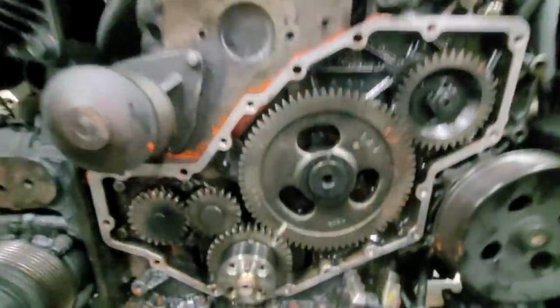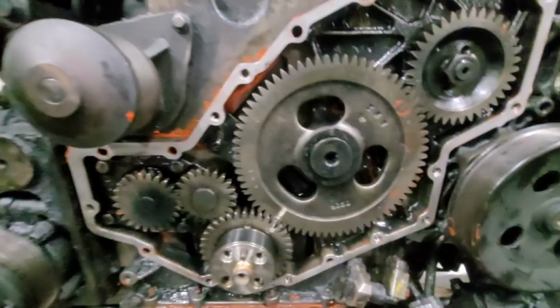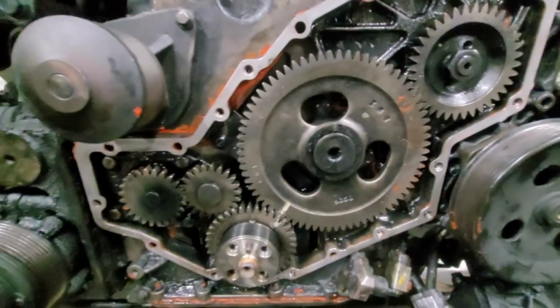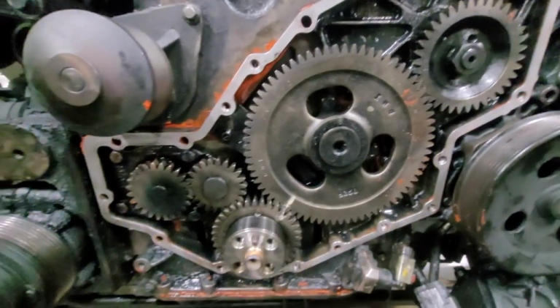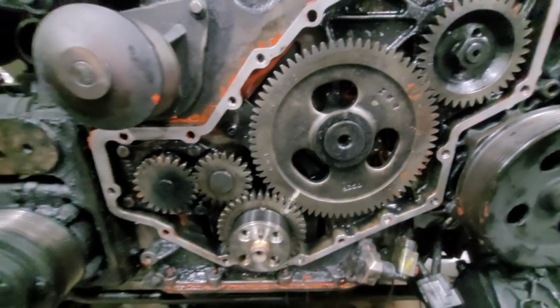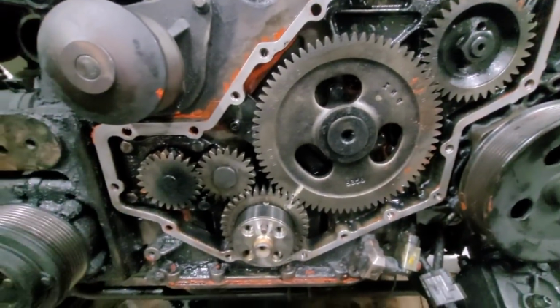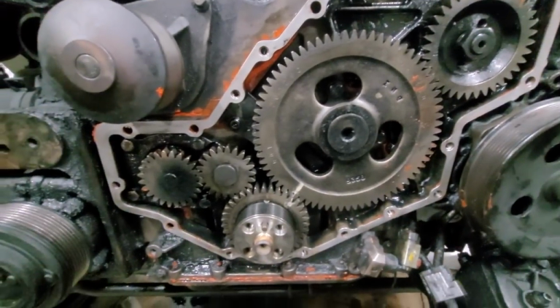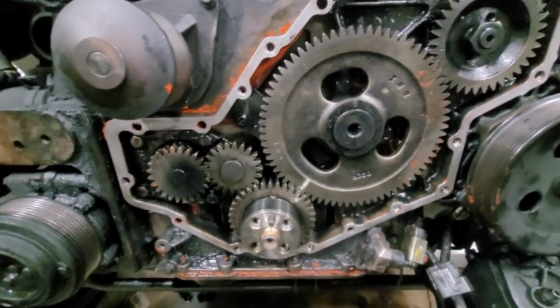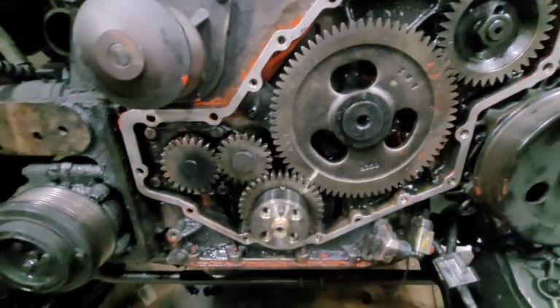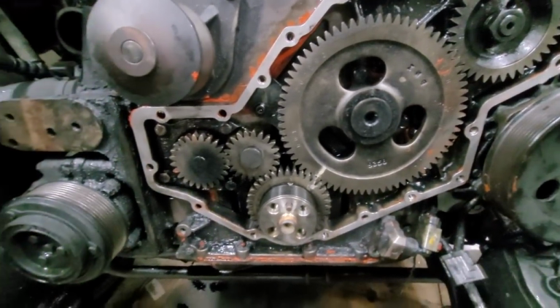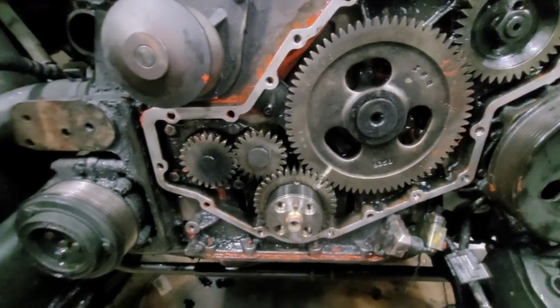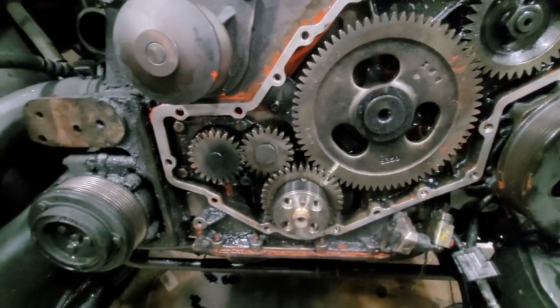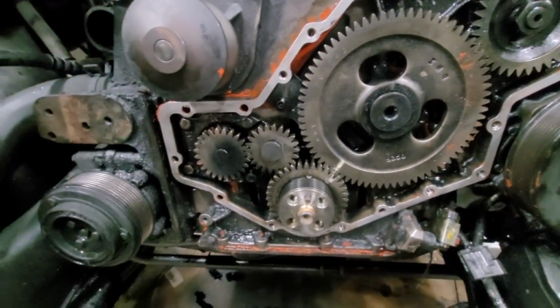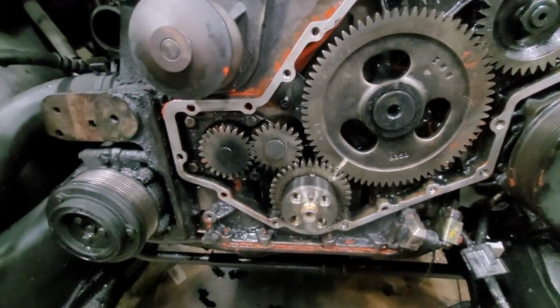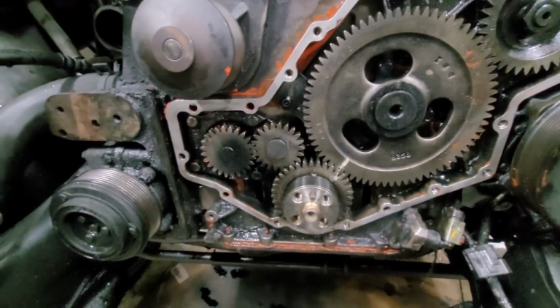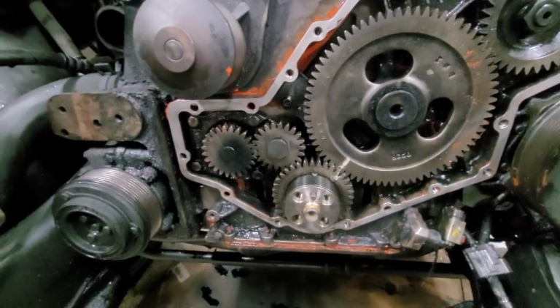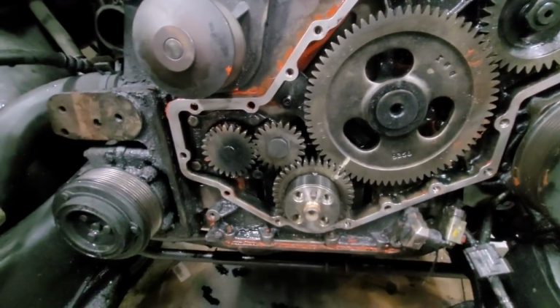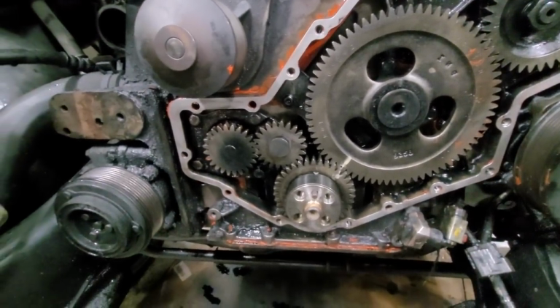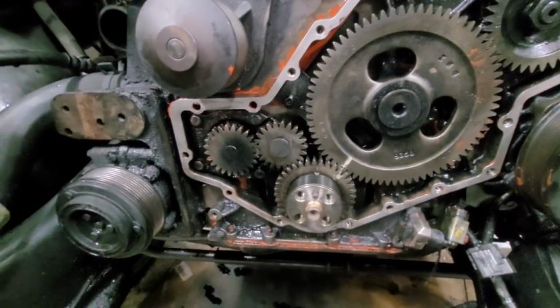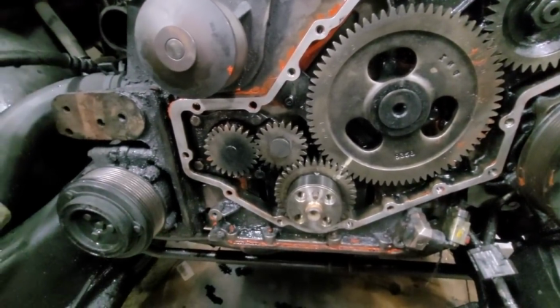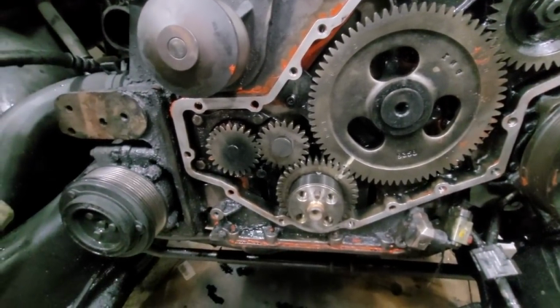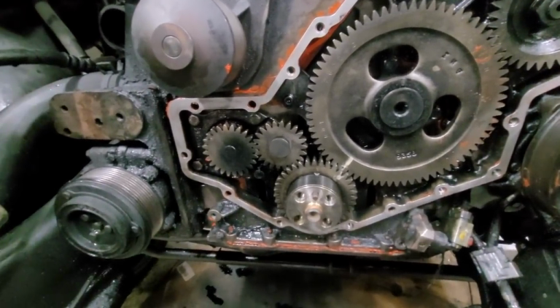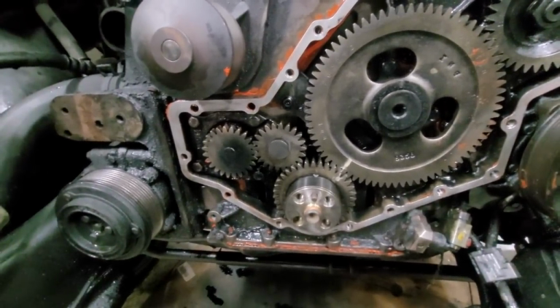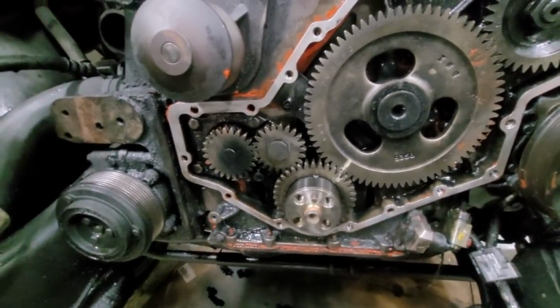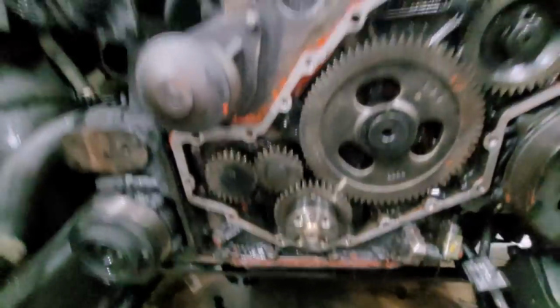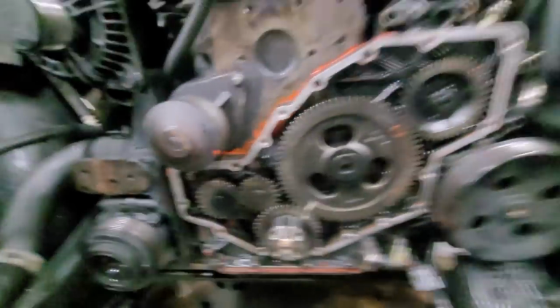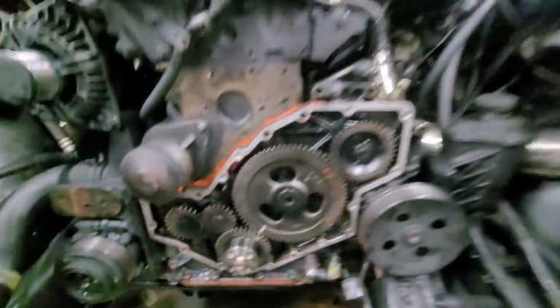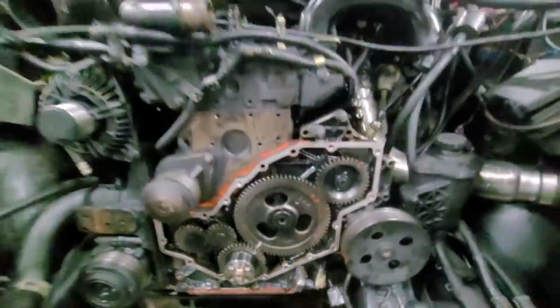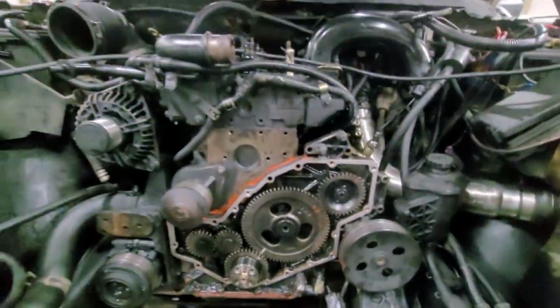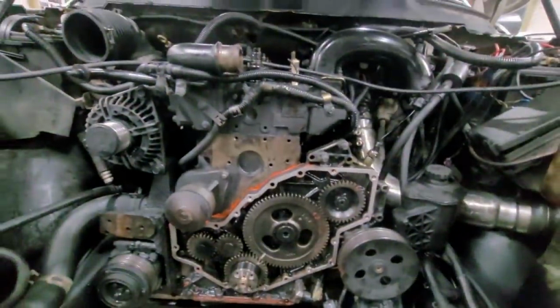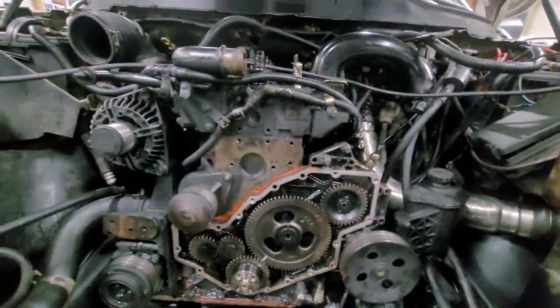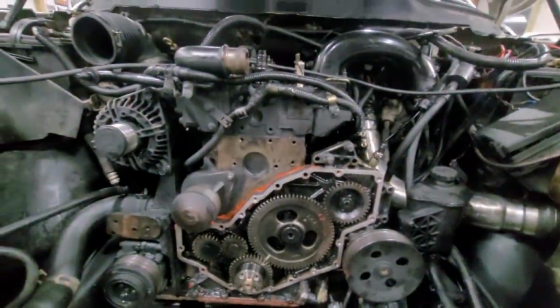We got the cam bolts in, torque to 18 foot-pounds. So I'm gonna get this cleaned up a little bit better, throw our RTV in it, and then we are gonna head out.